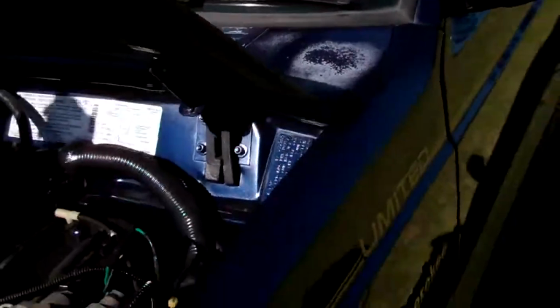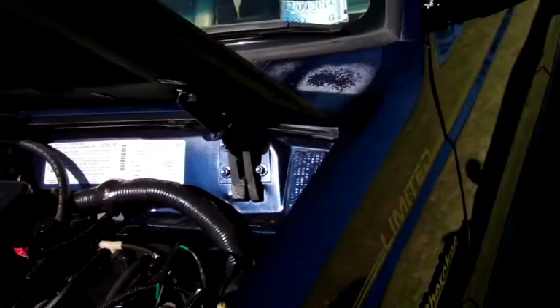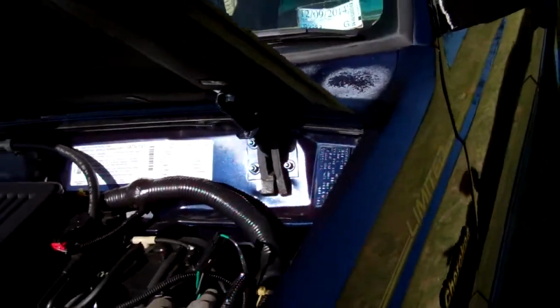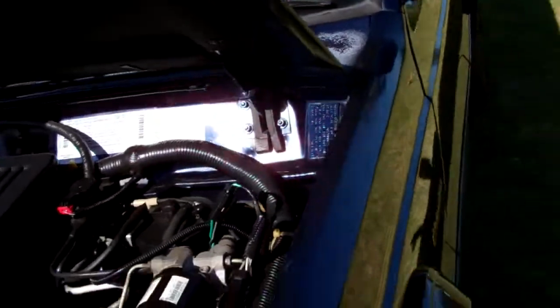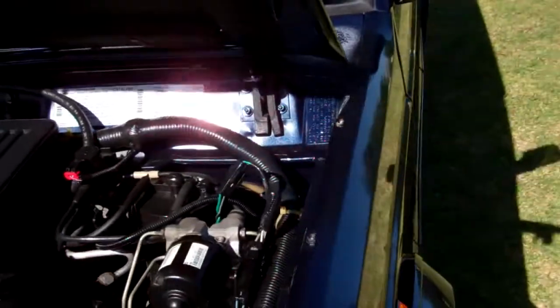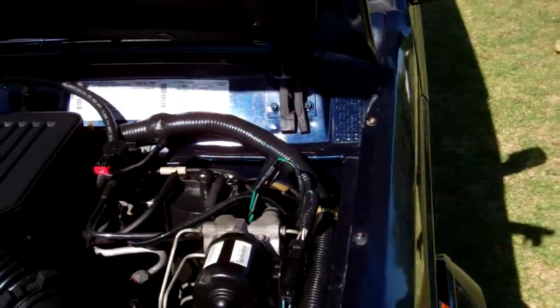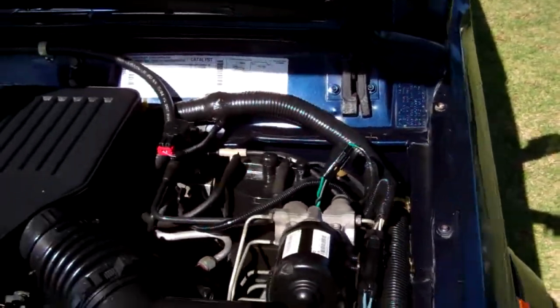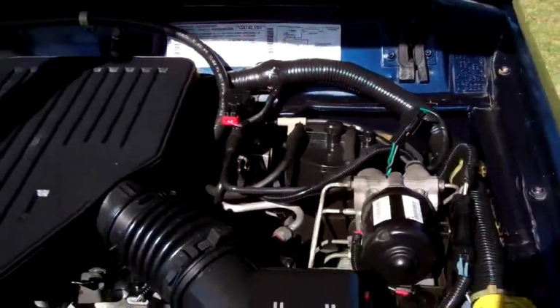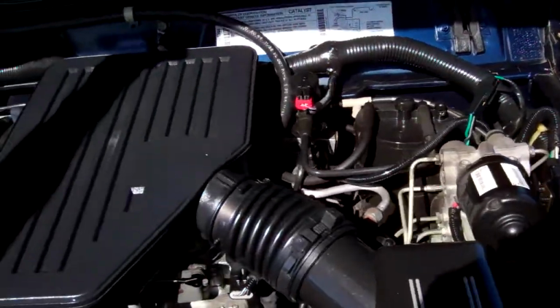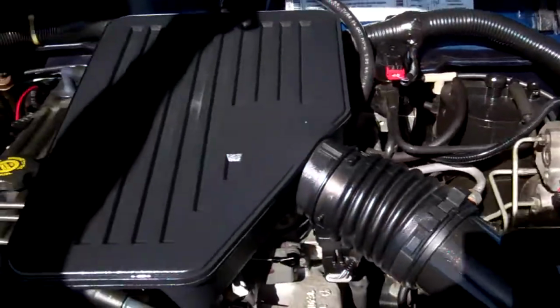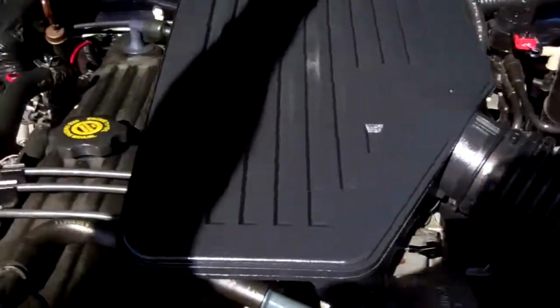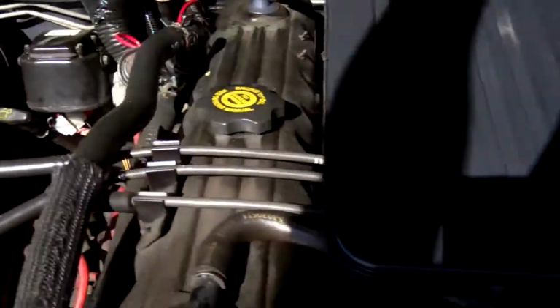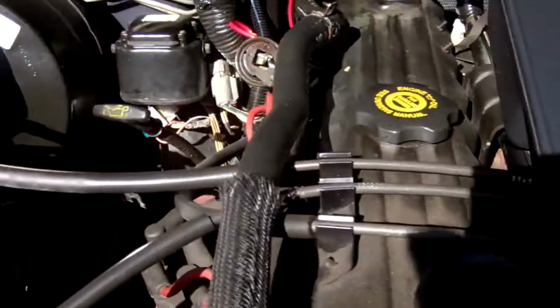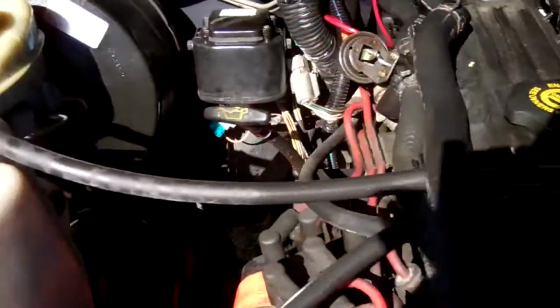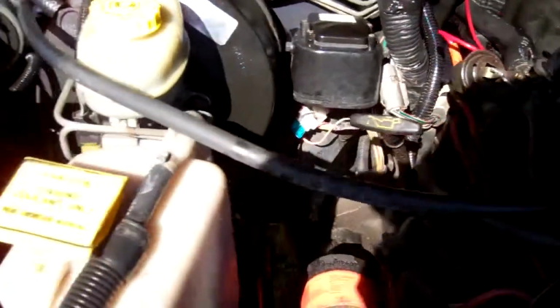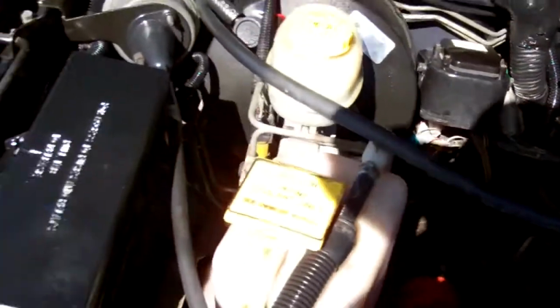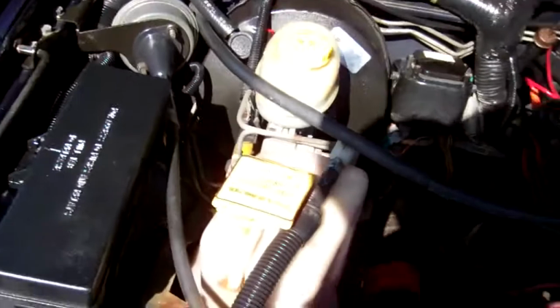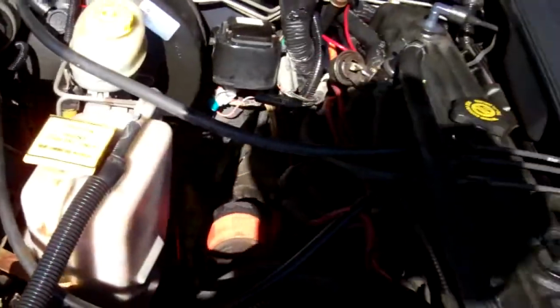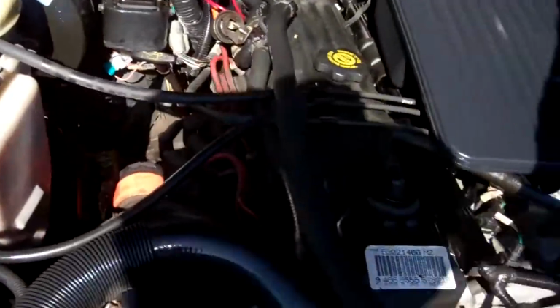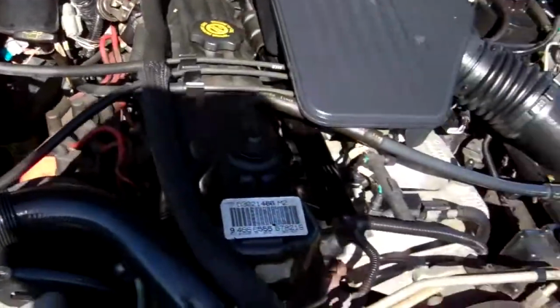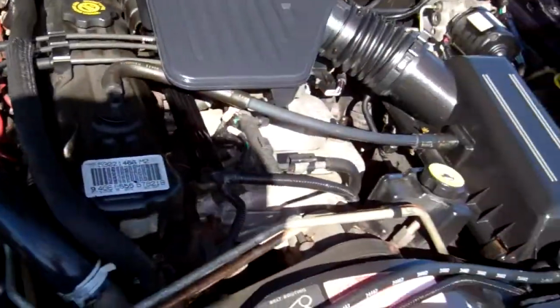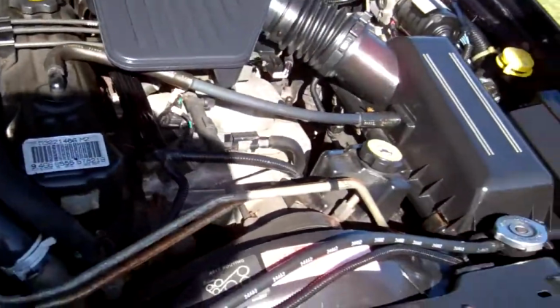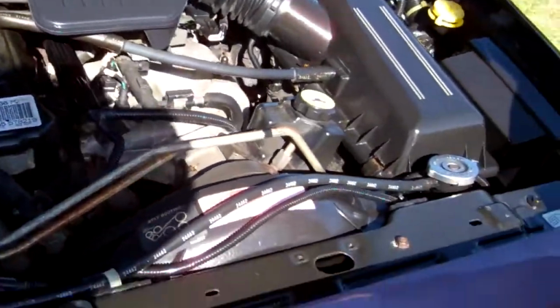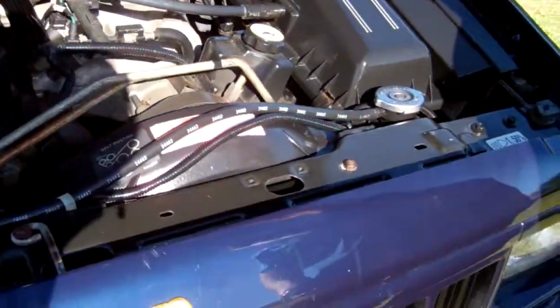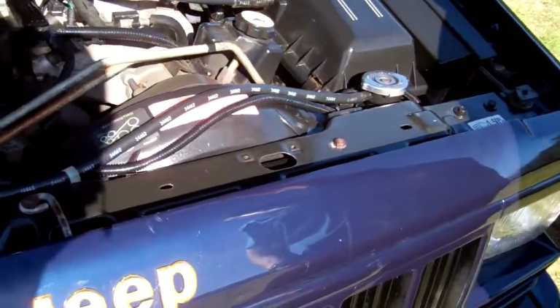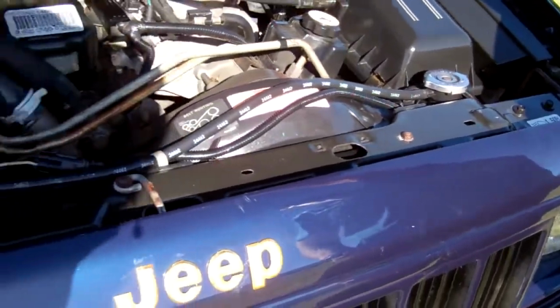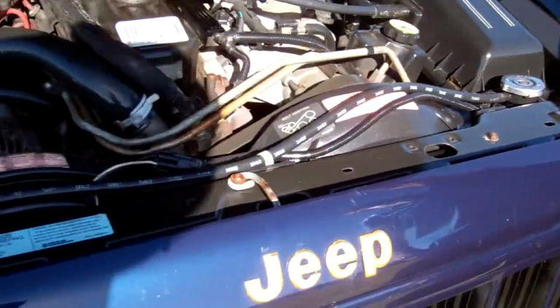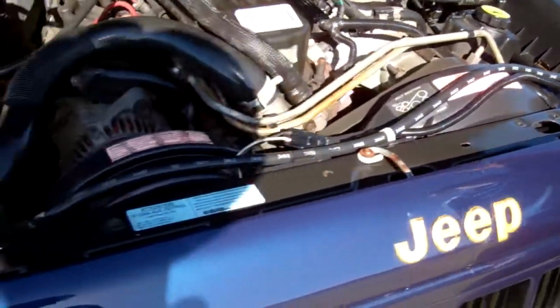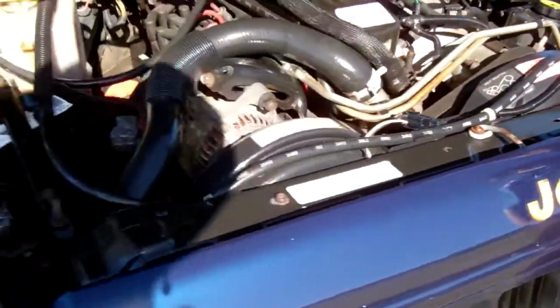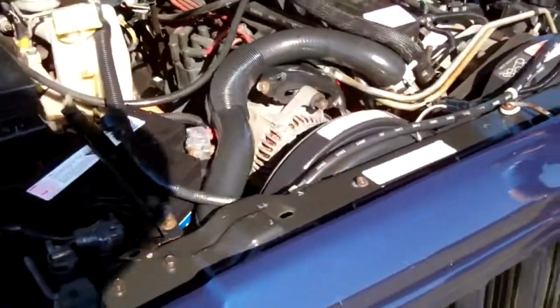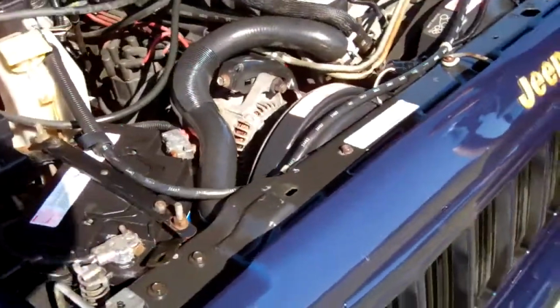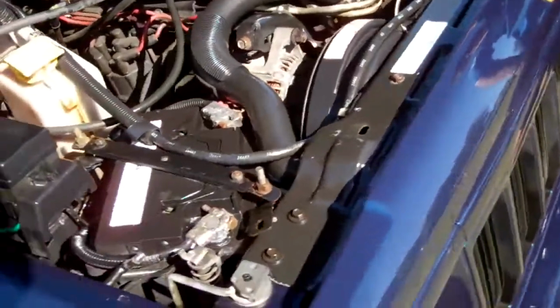Here we have your 4 litre Jeep engine. Heaps of grunt in these. Chain driven — no cam belts to have to replace.